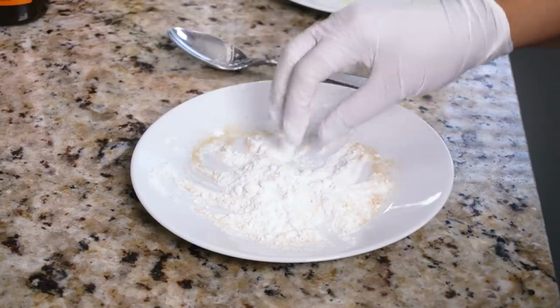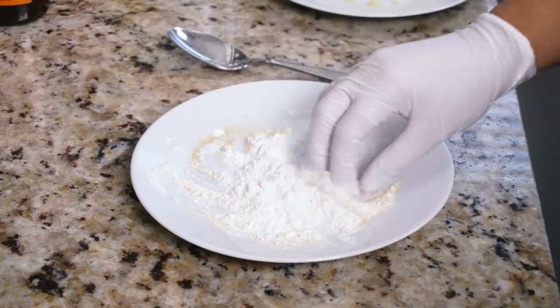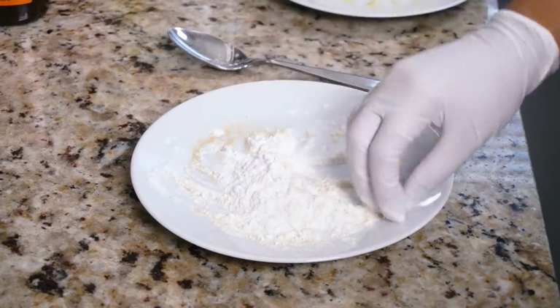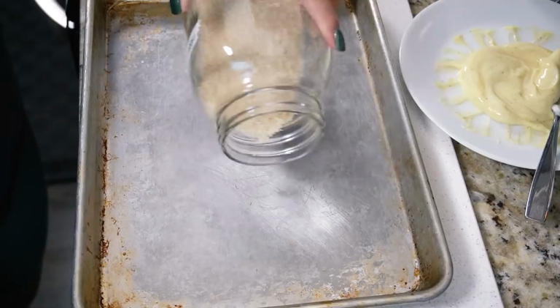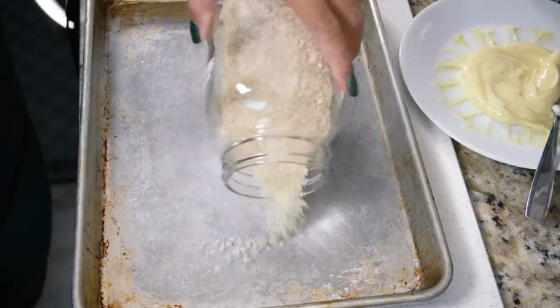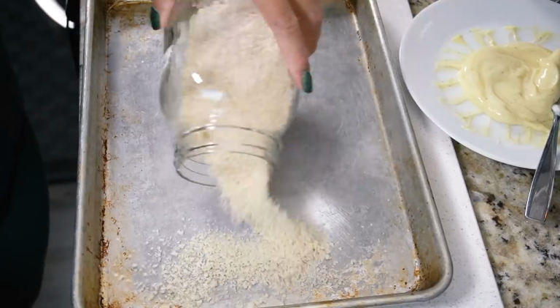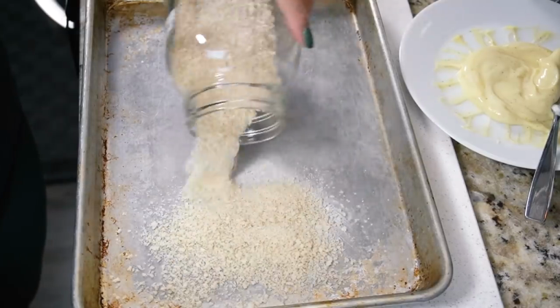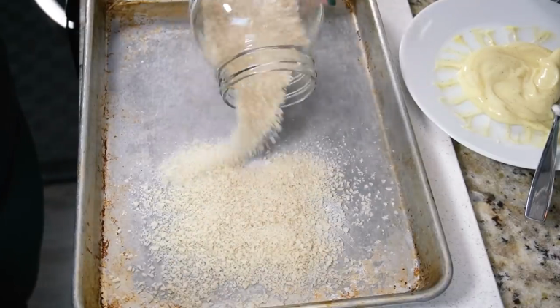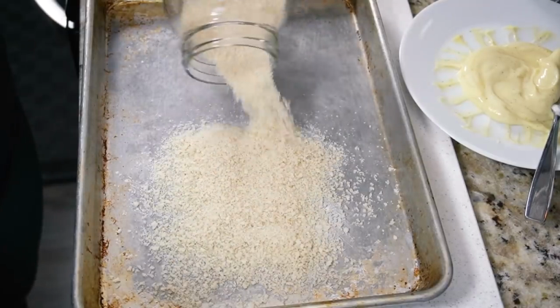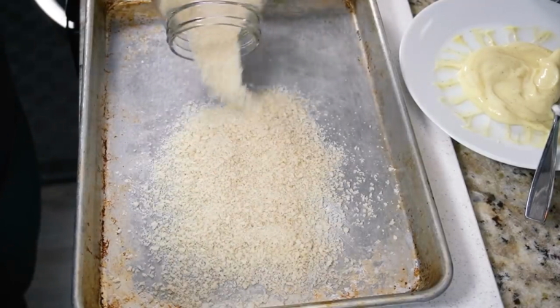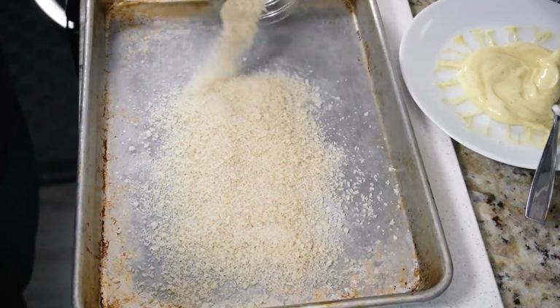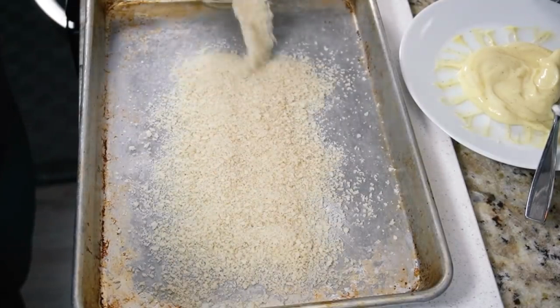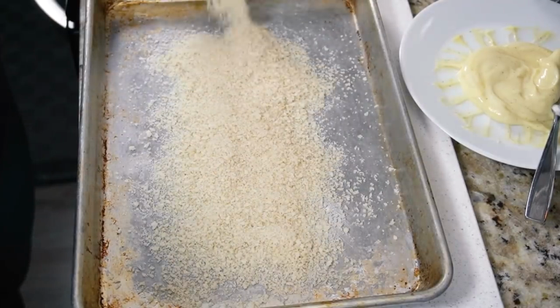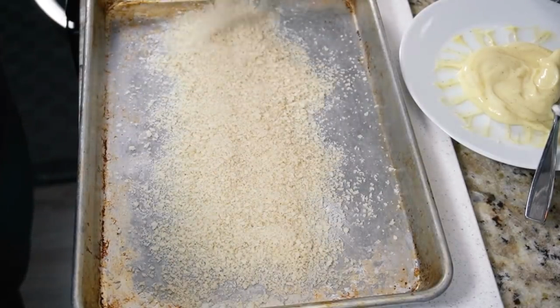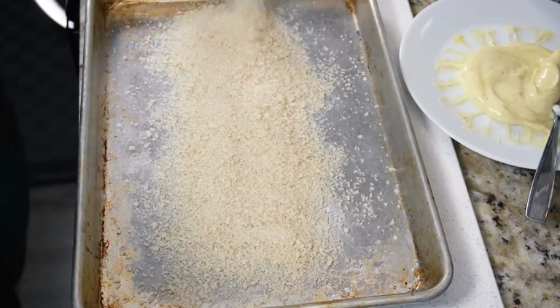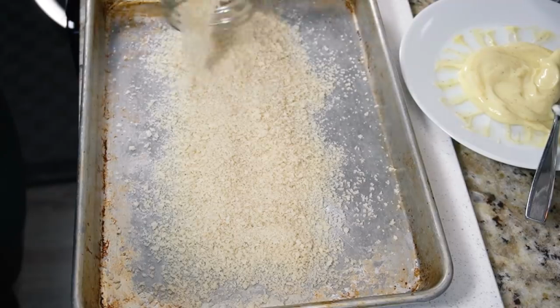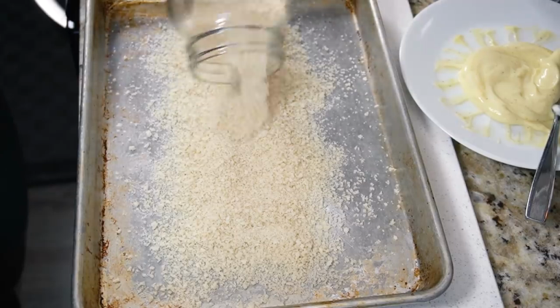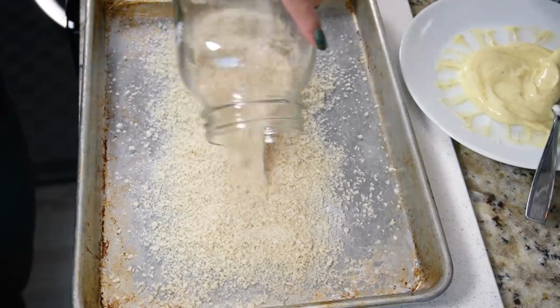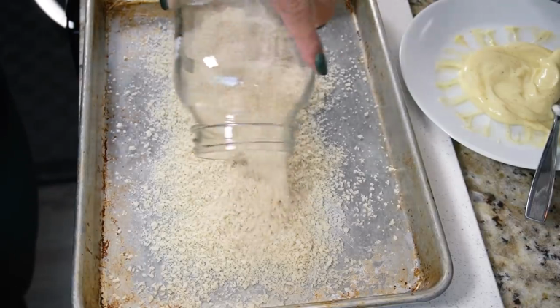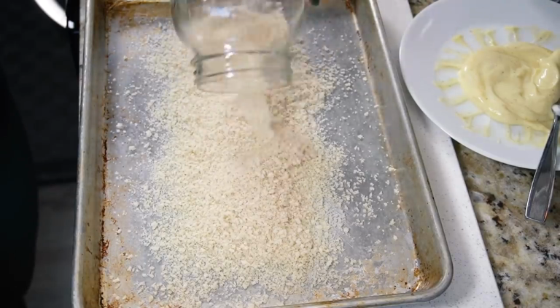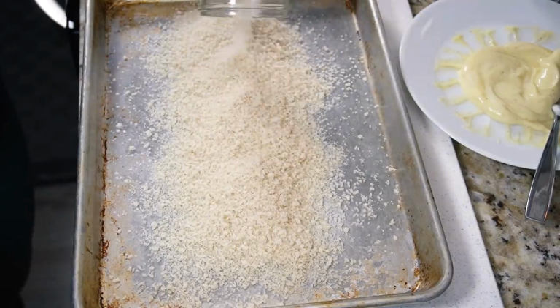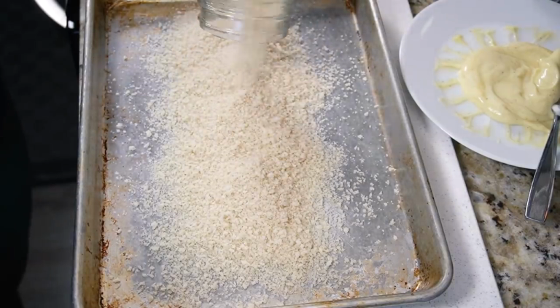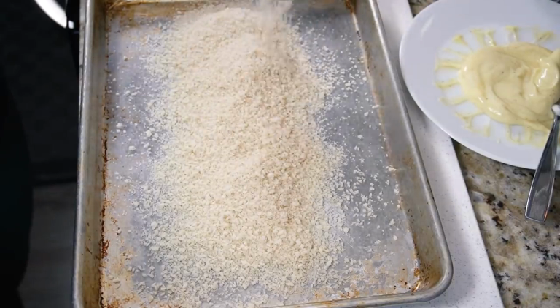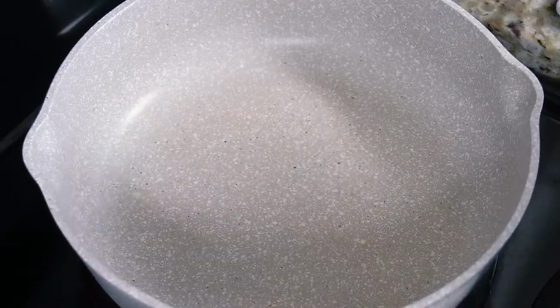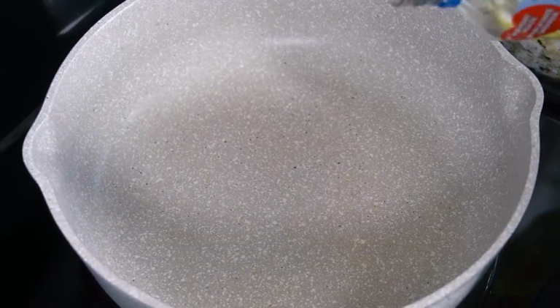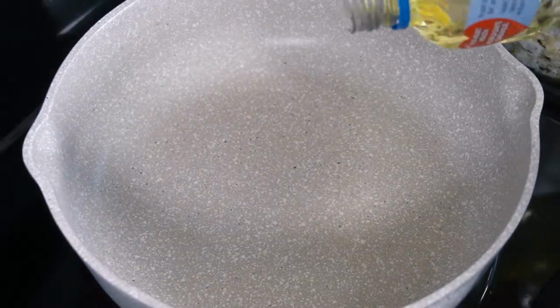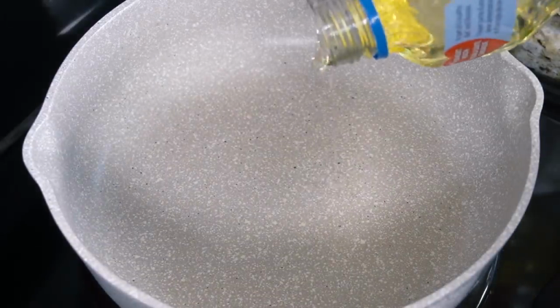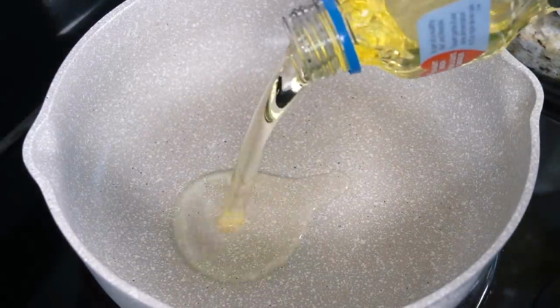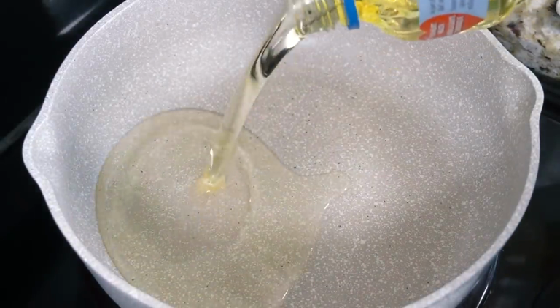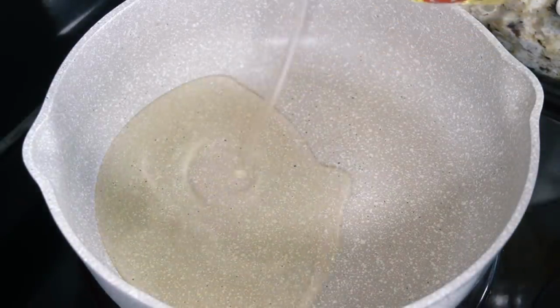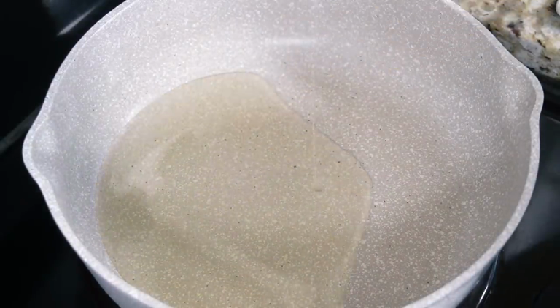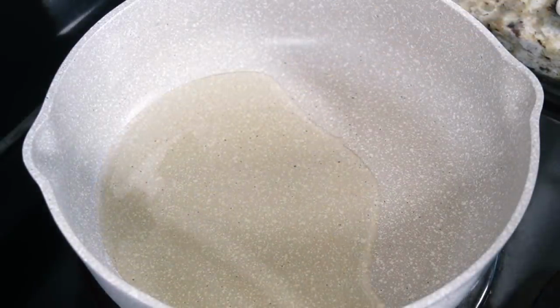Give everything a nice little mix and then prepare your panko-crusted sheet pan. I like to have a big surface to coat all my tofu cutlets on, so I can just leave them in the pan while I wait for the oil to heat up.